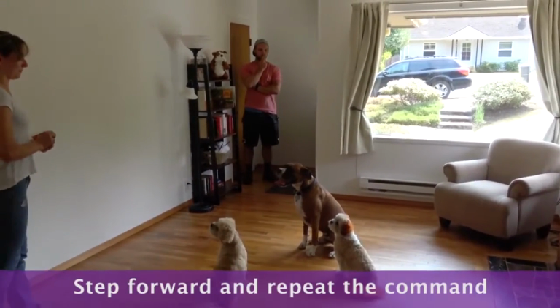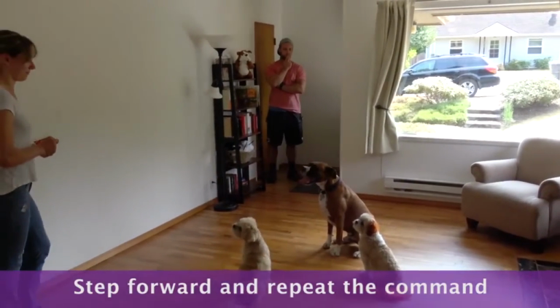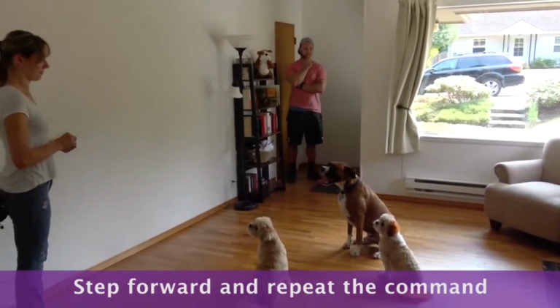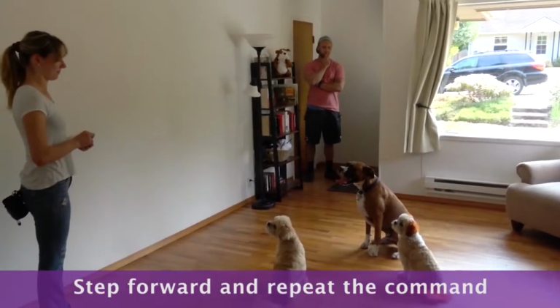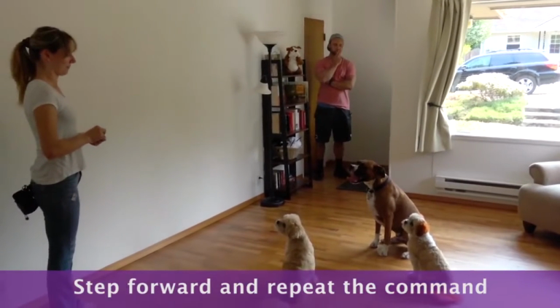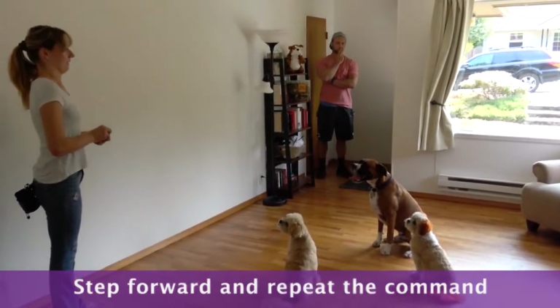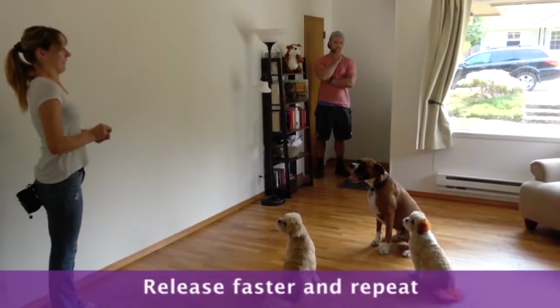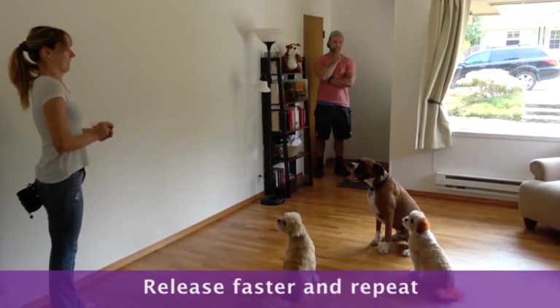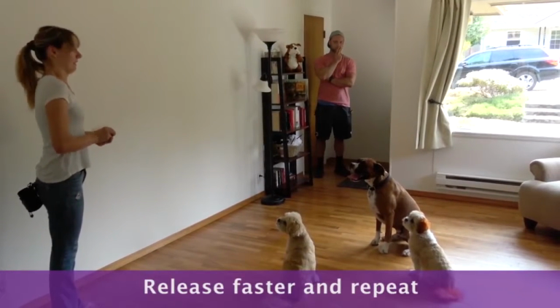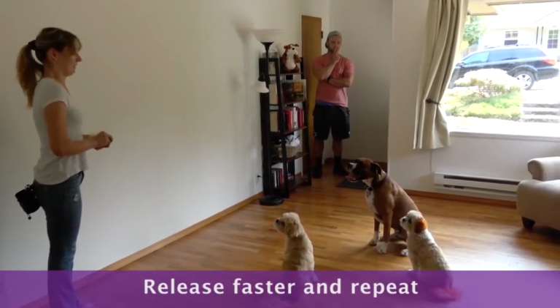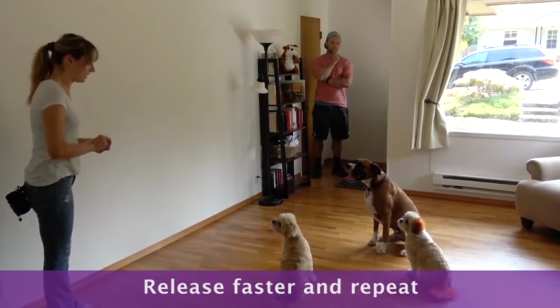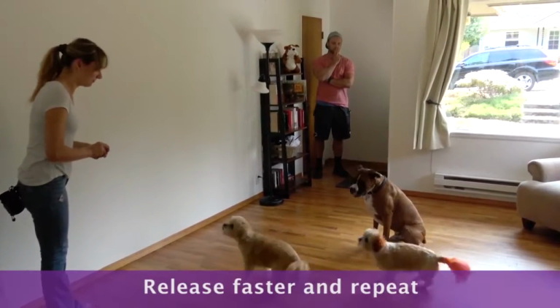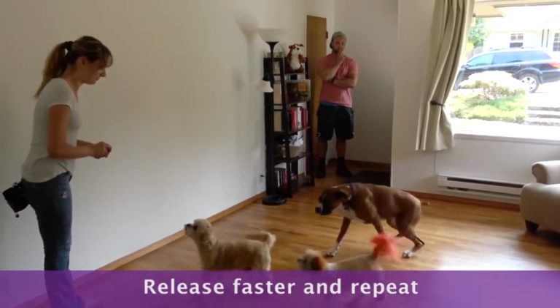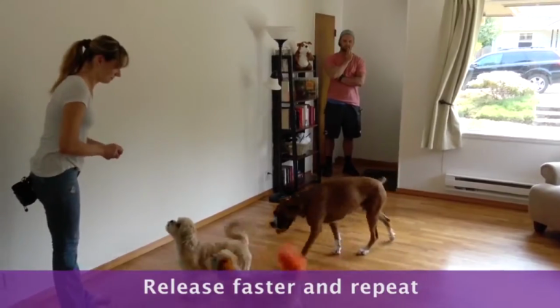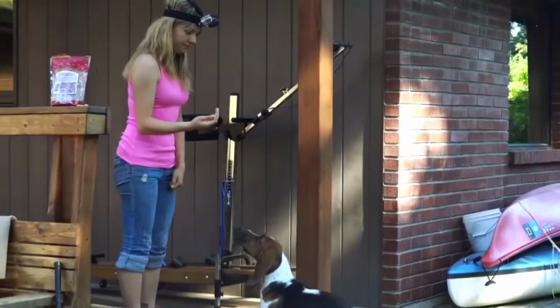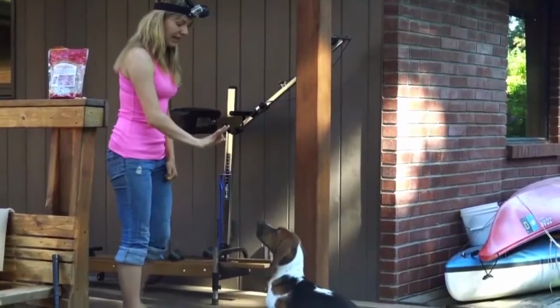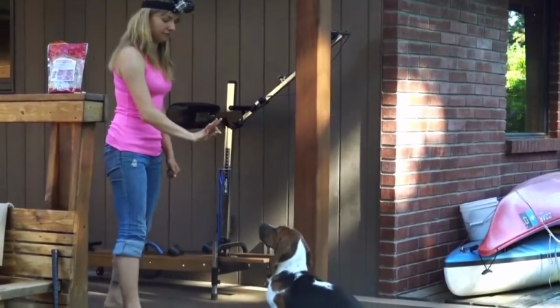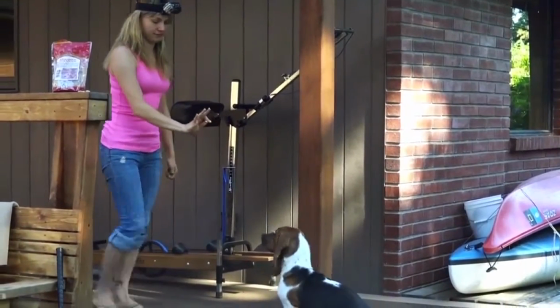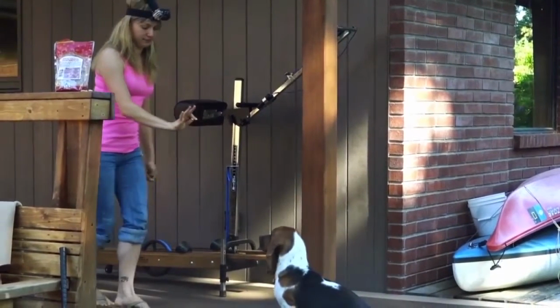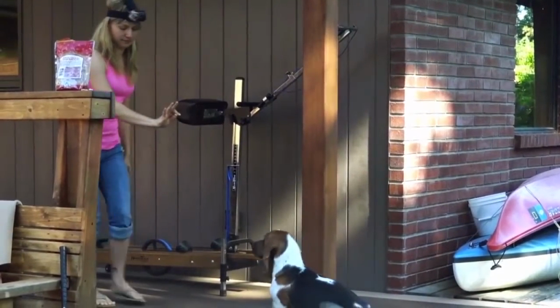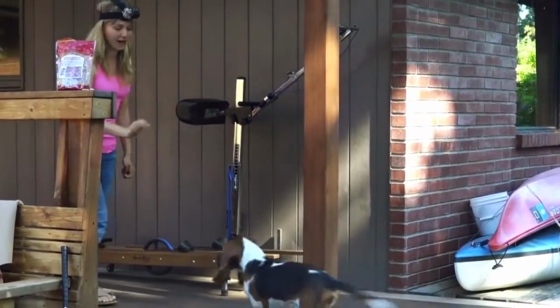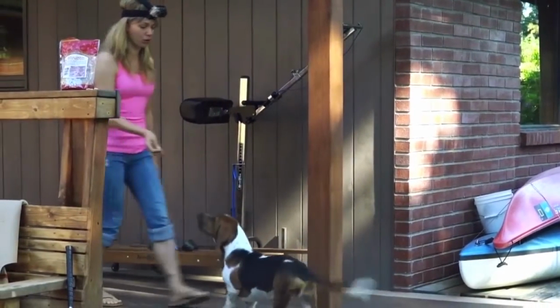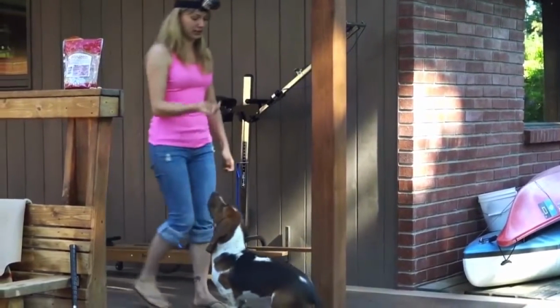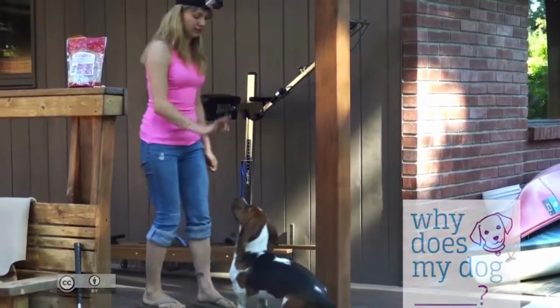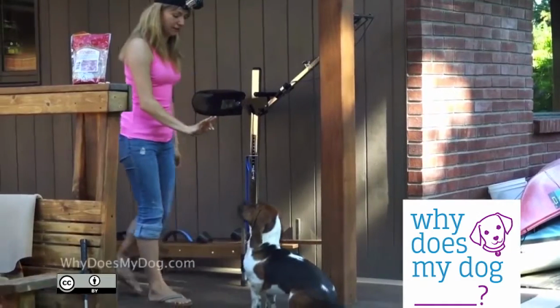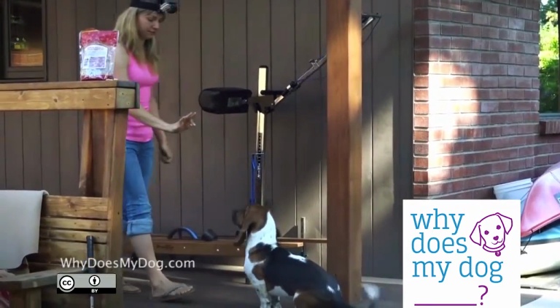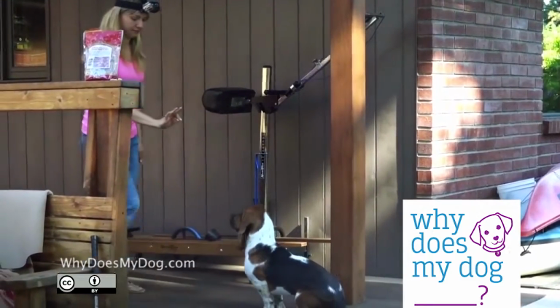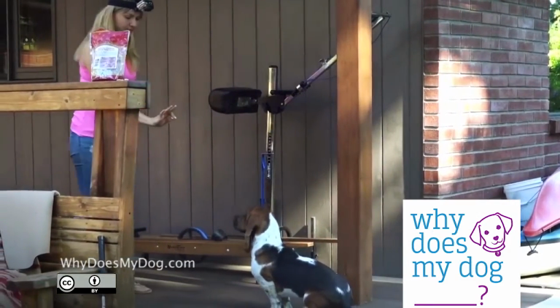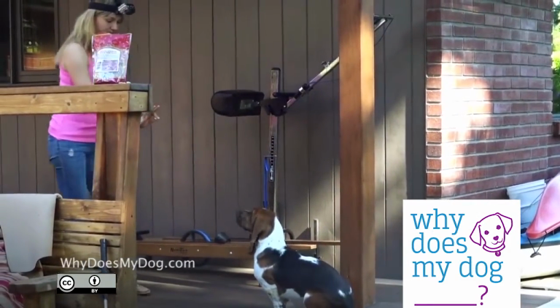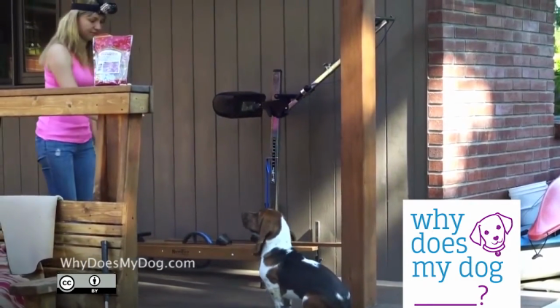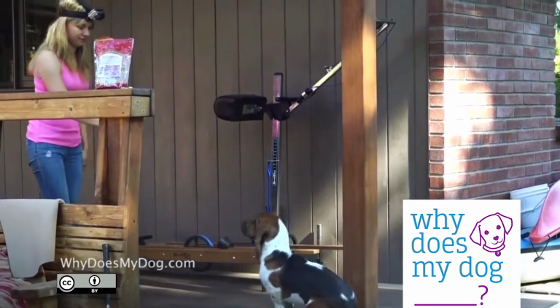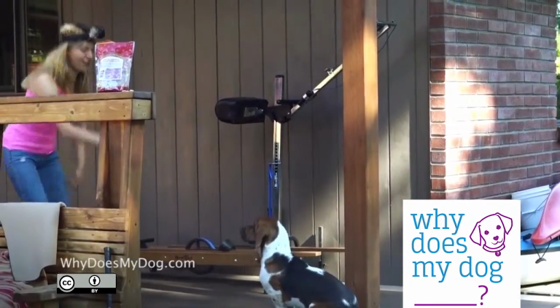Make sure you get your dog in a stay. This time though, release faster and repeat the exercise. You may choose not to reward your dog after a broken stay, but make sure to reward if he stays the second time. Okay!